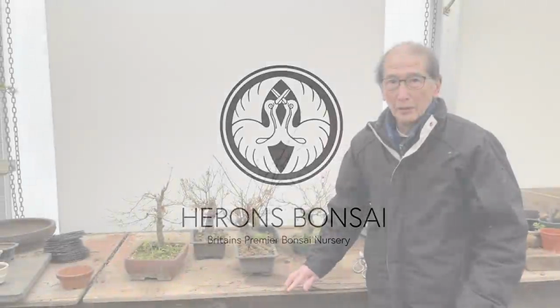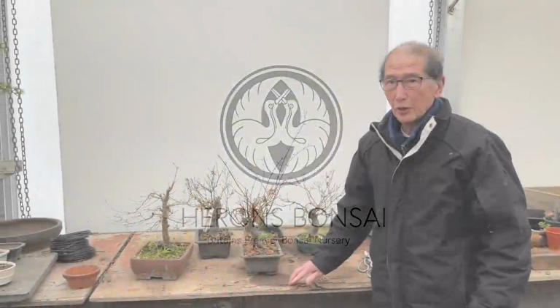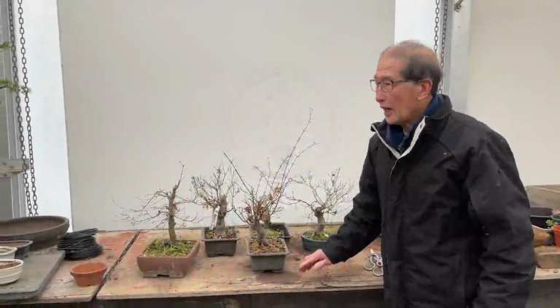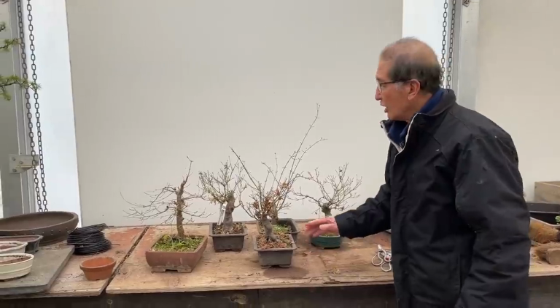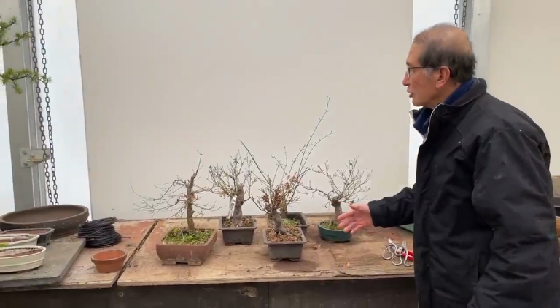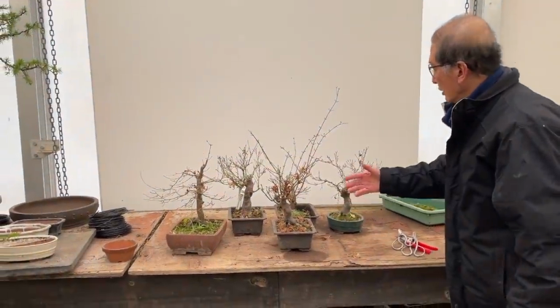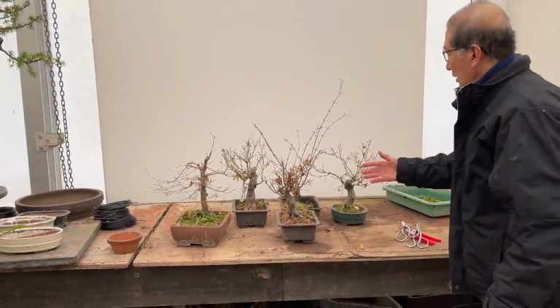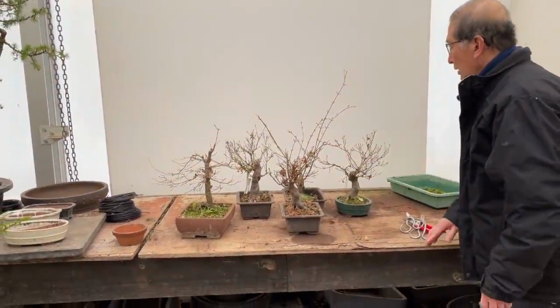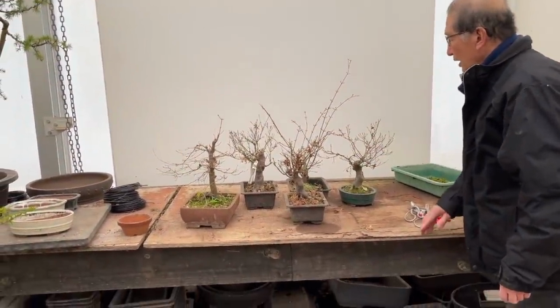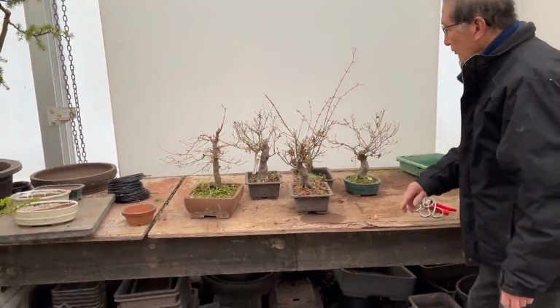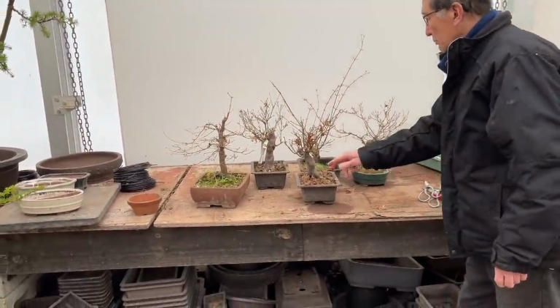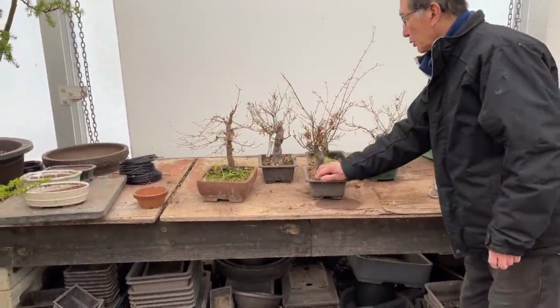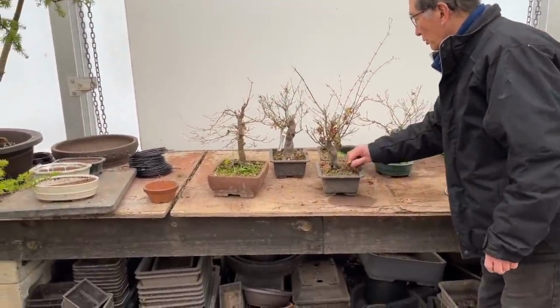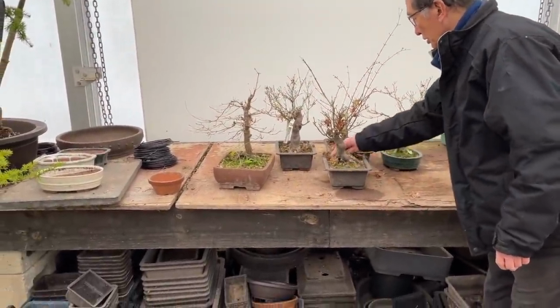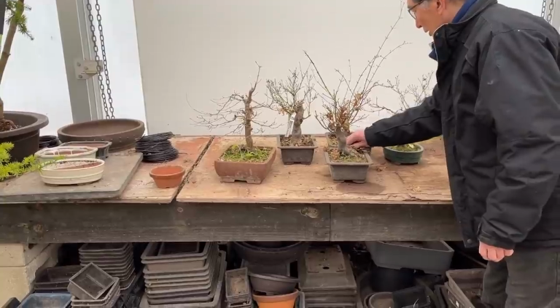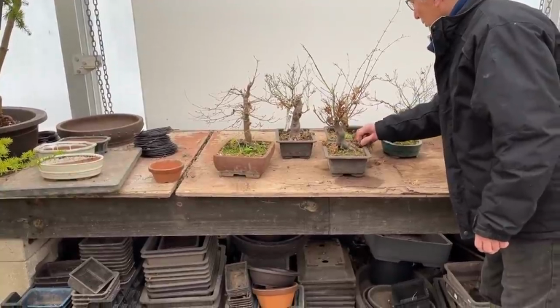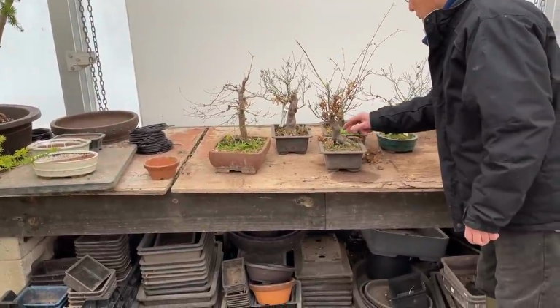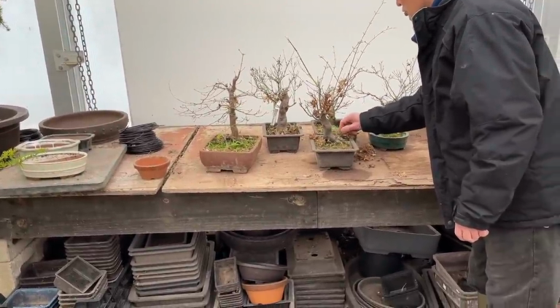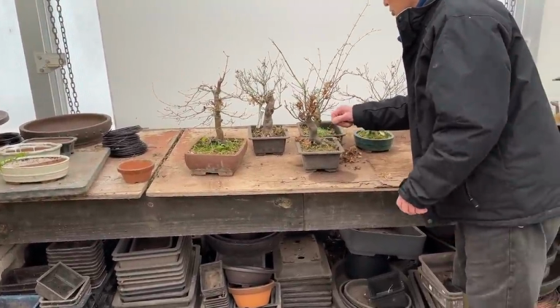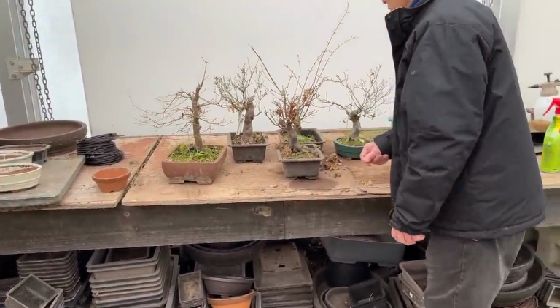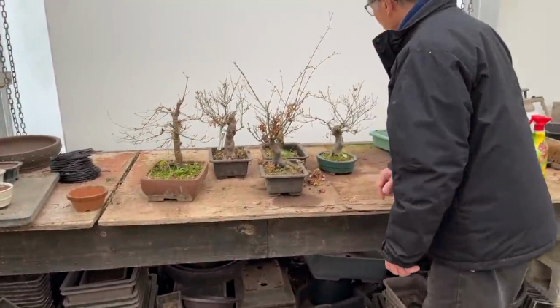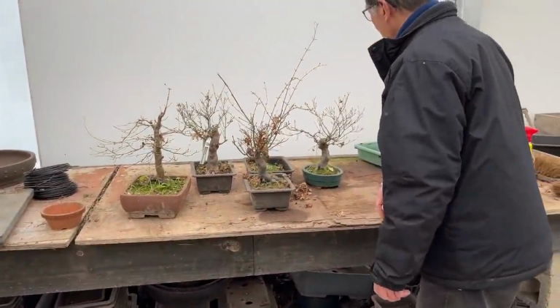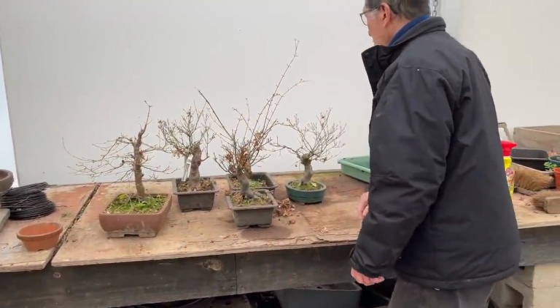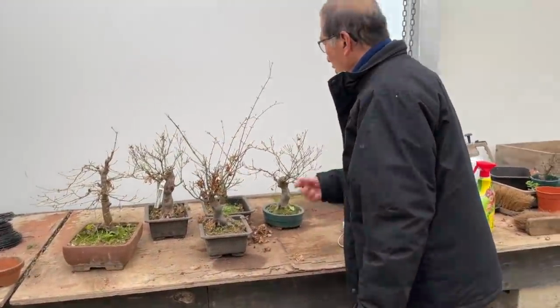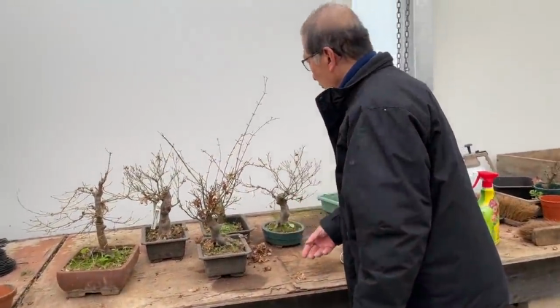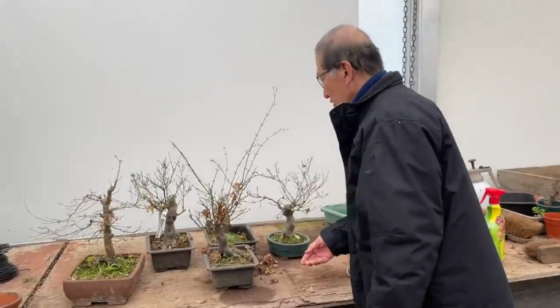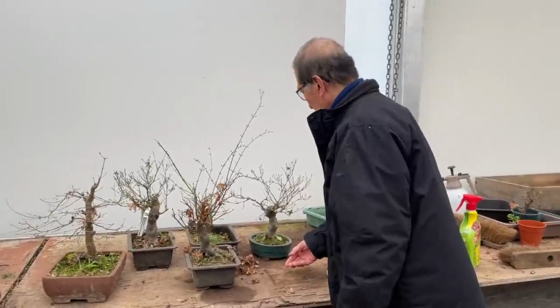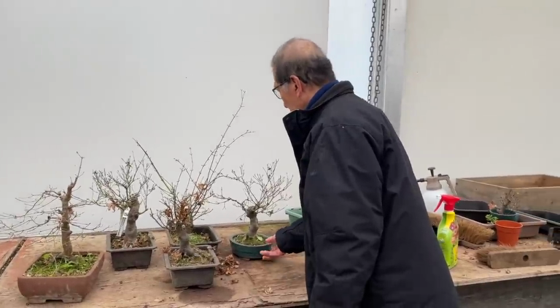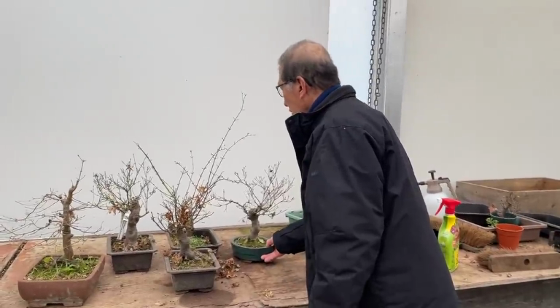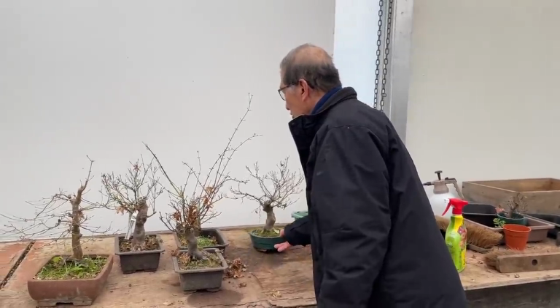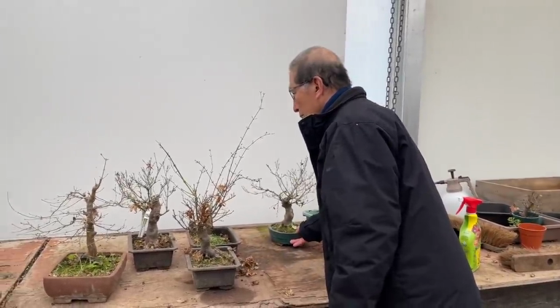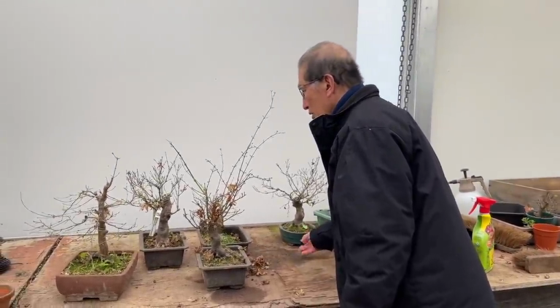I have a selection of maples that have already been put in pots and I'm just going to show you what I'm going to do with each of these. Let's look at each of them in turn.